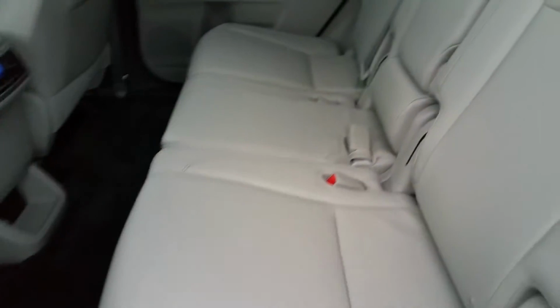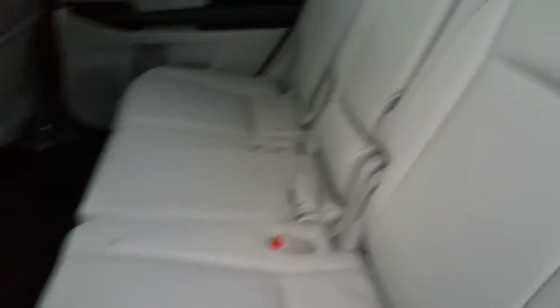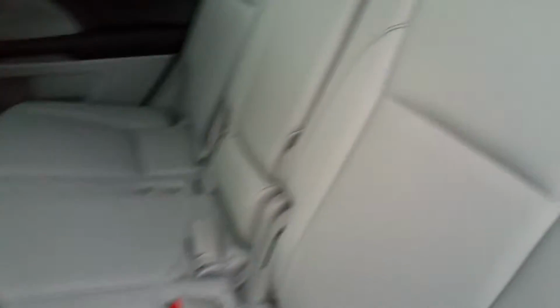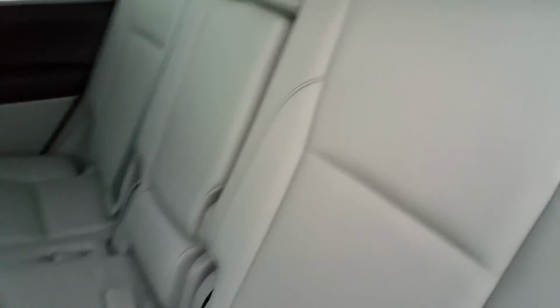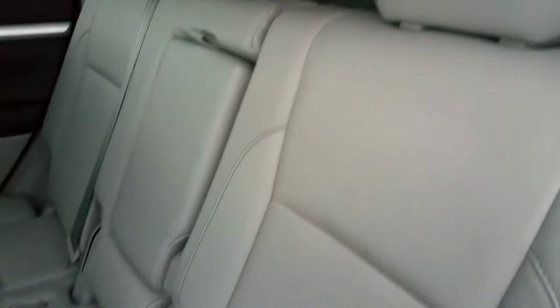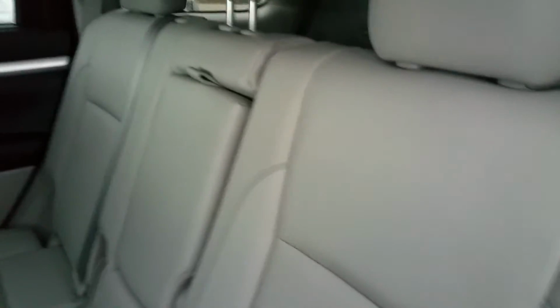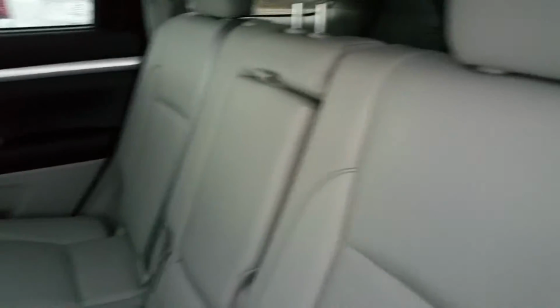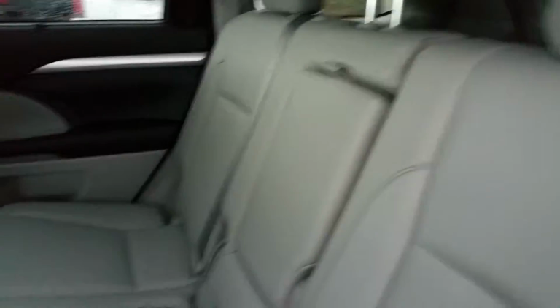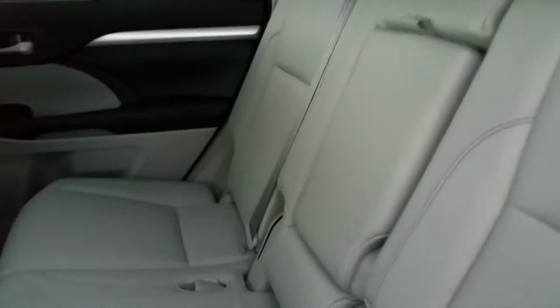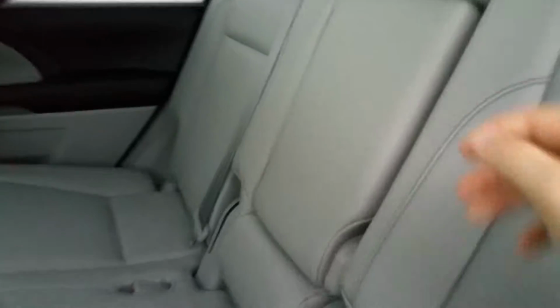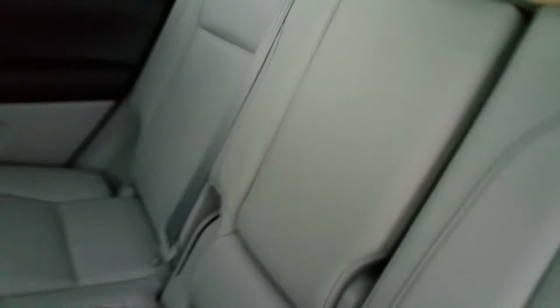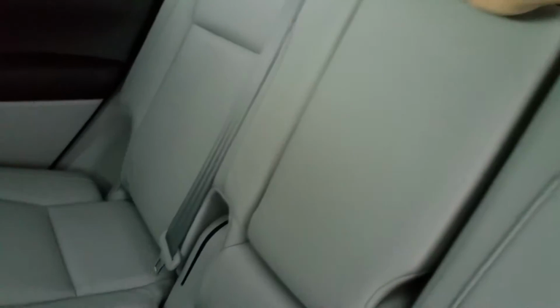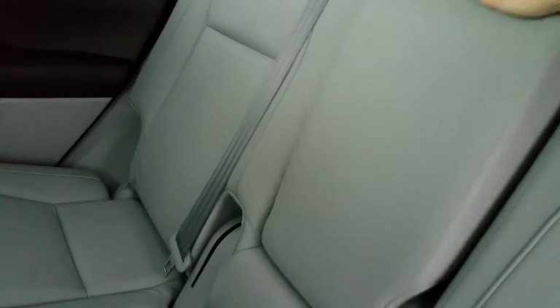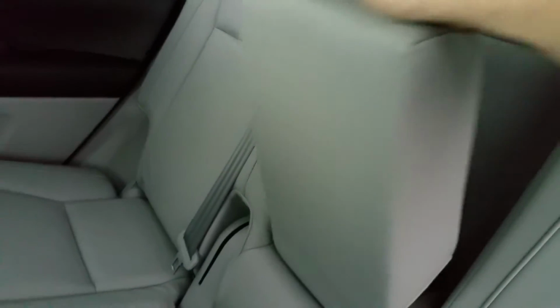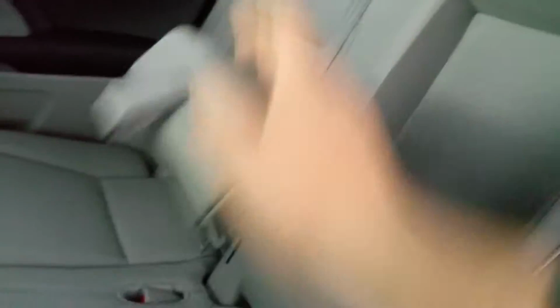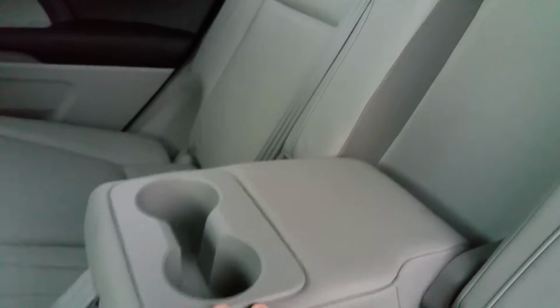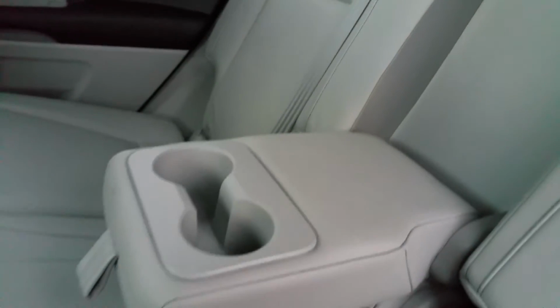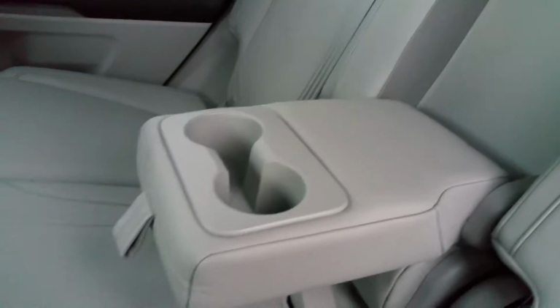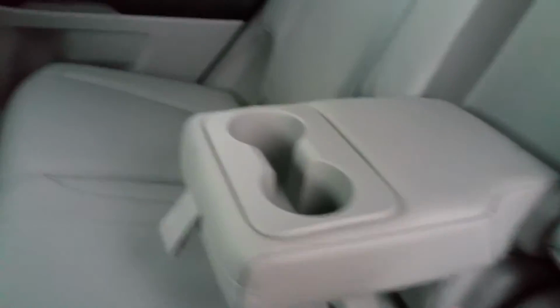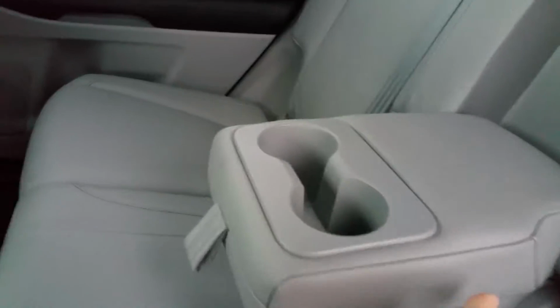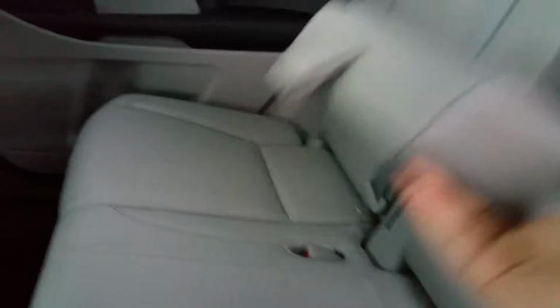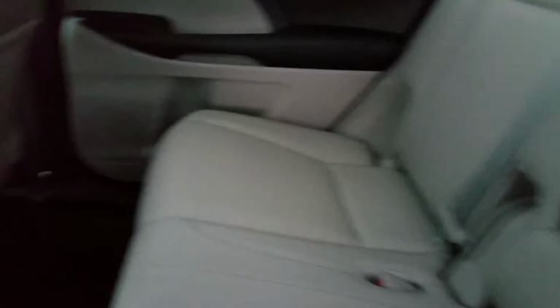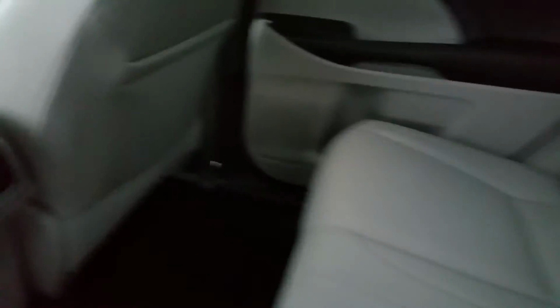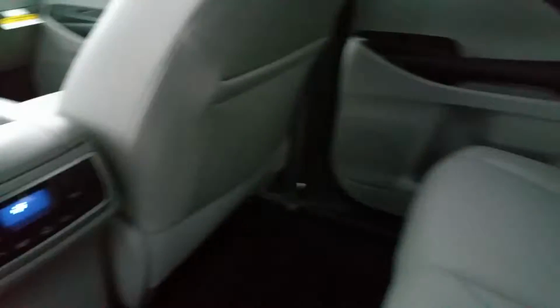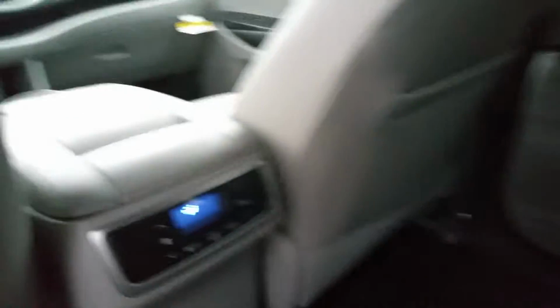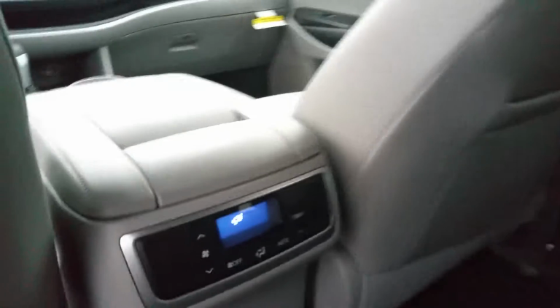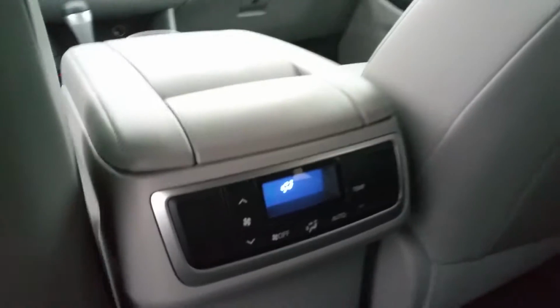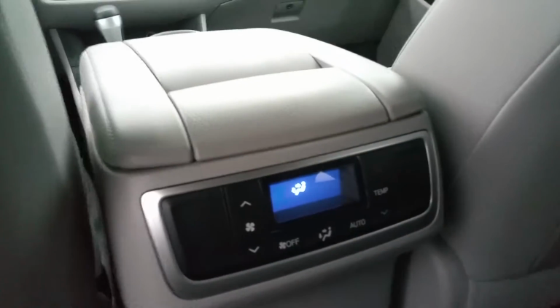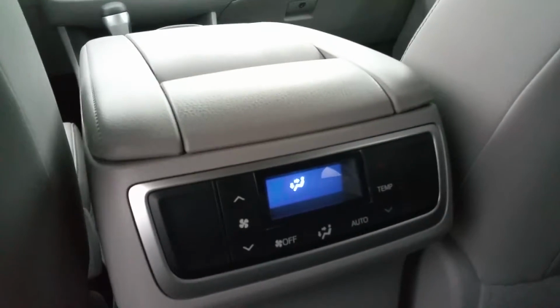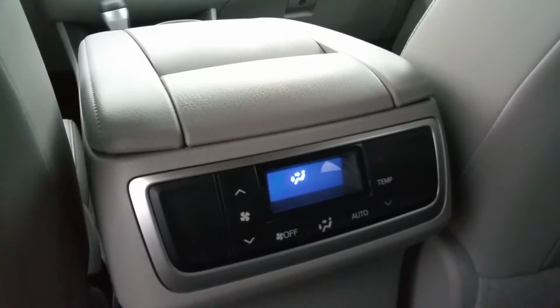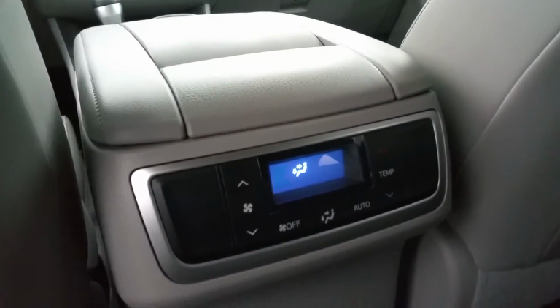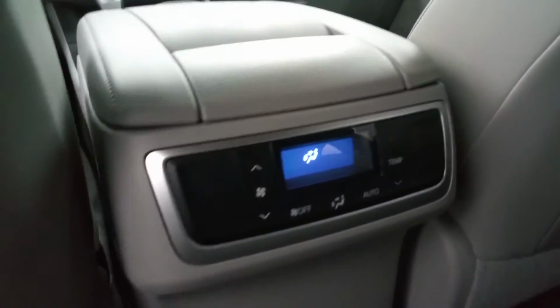Leather is in great condition, very clean. On the armrest, cup holders. Rear climate control.